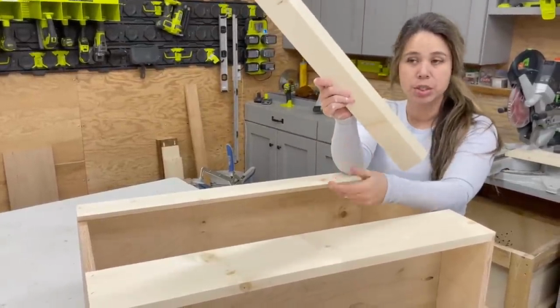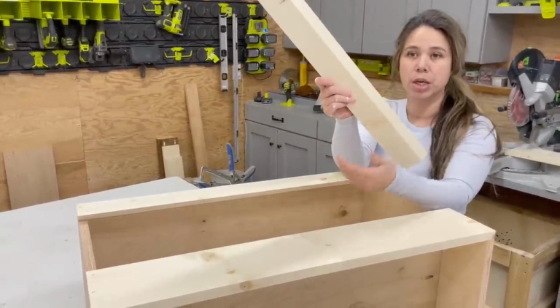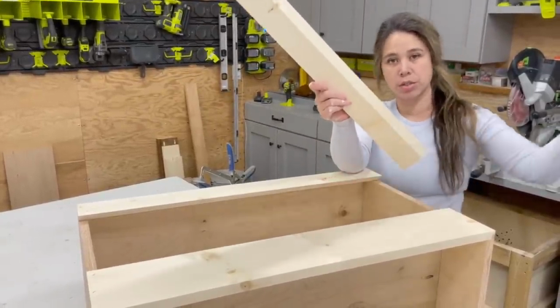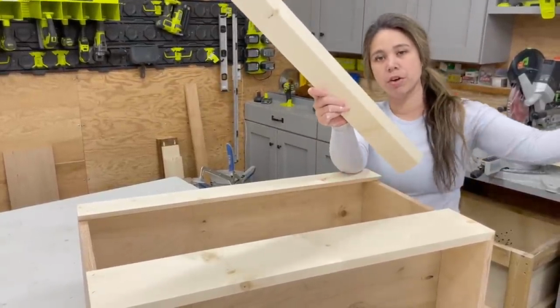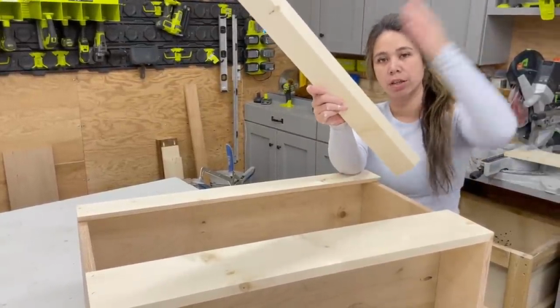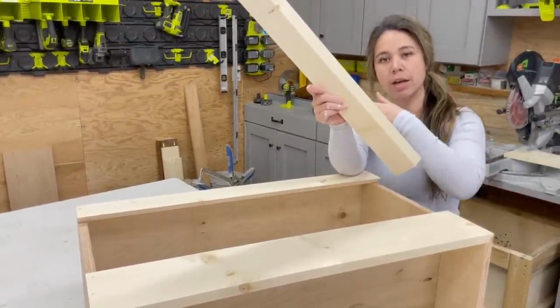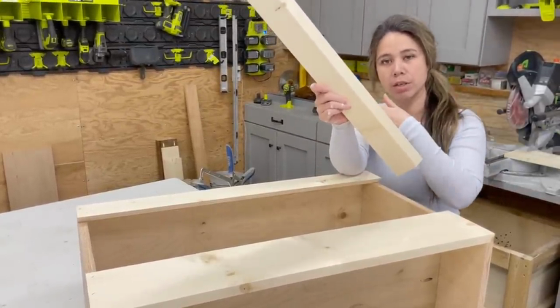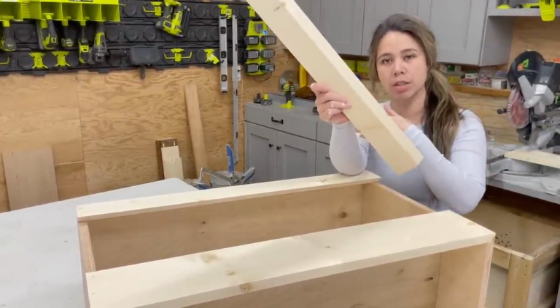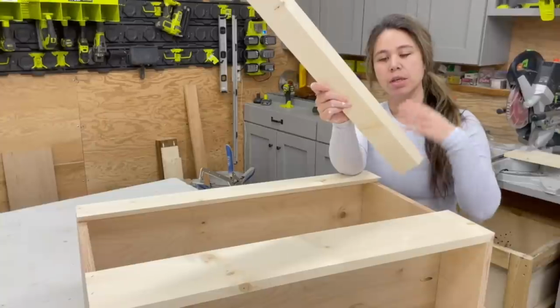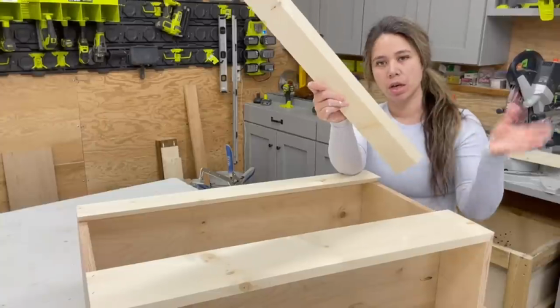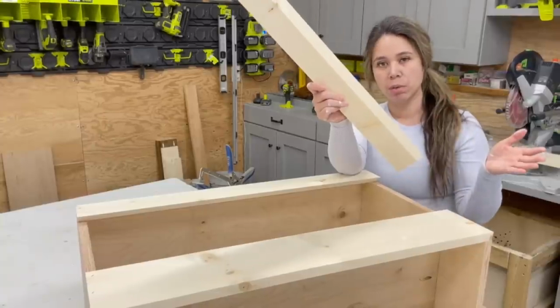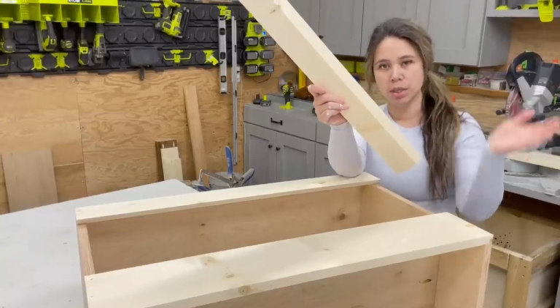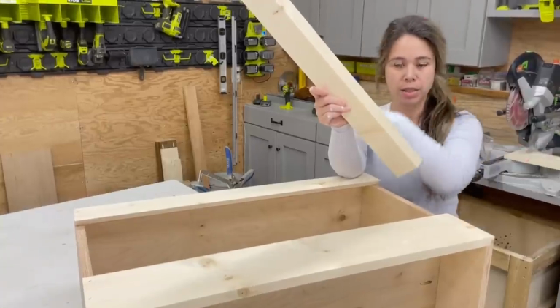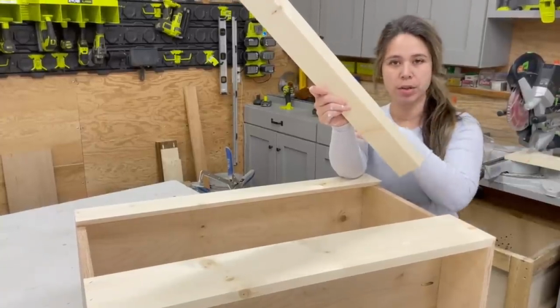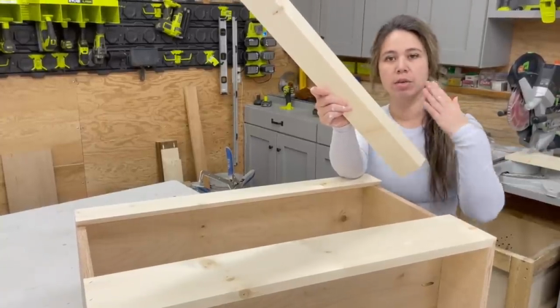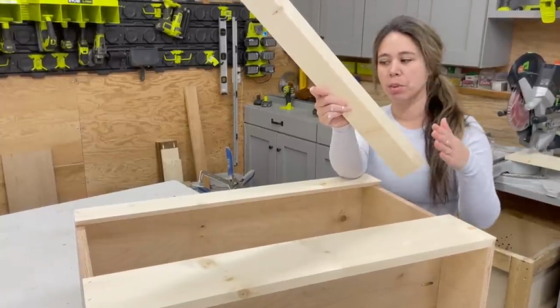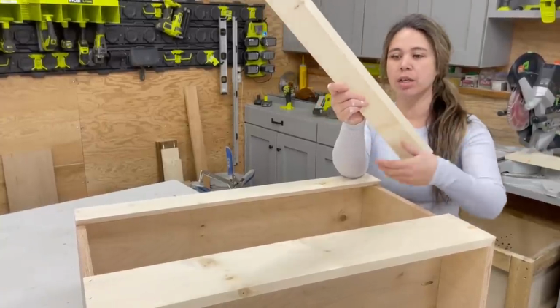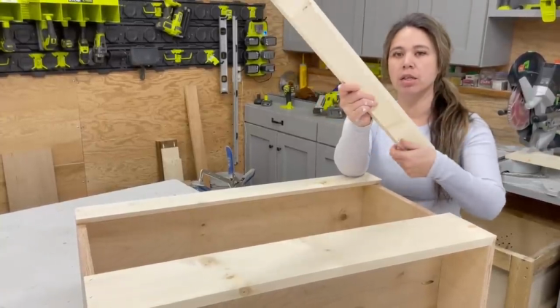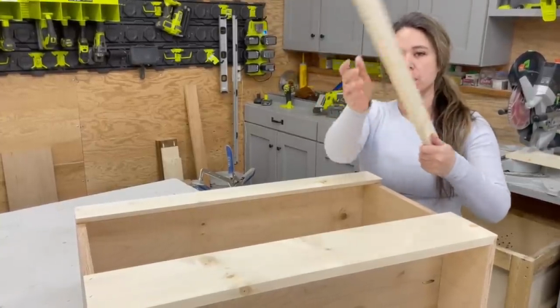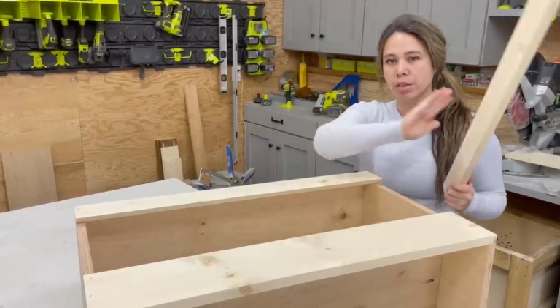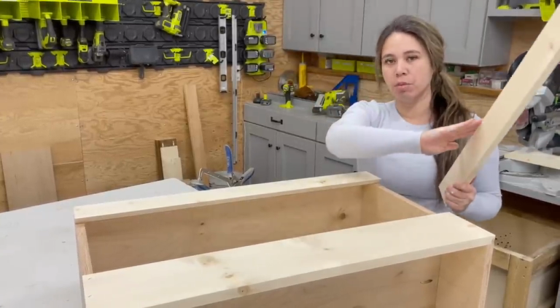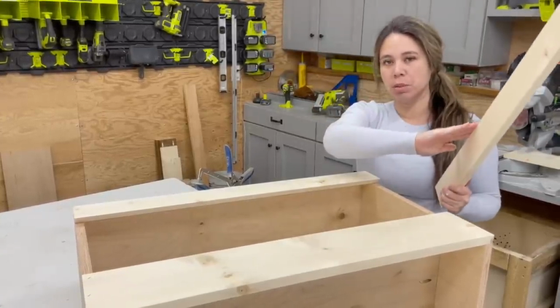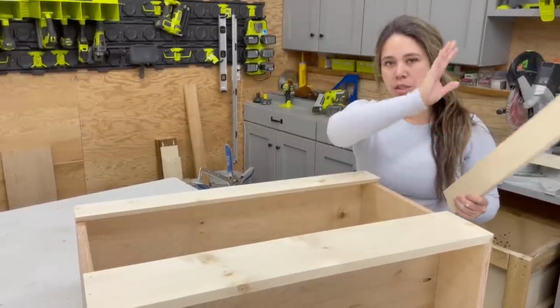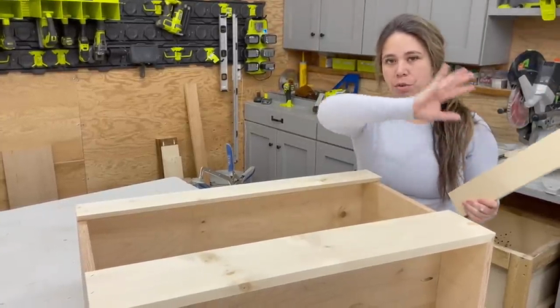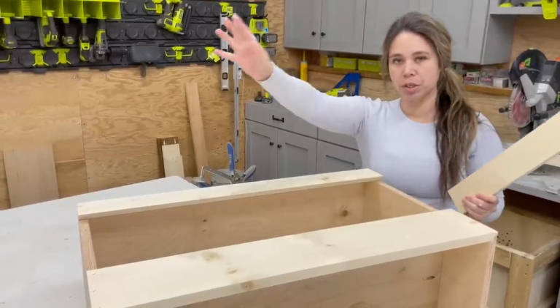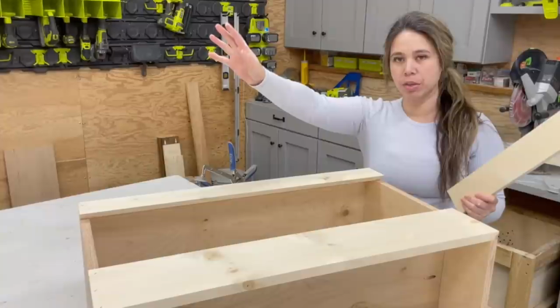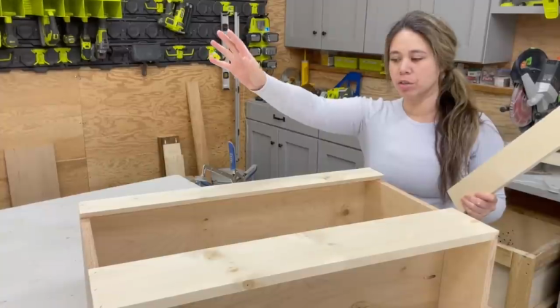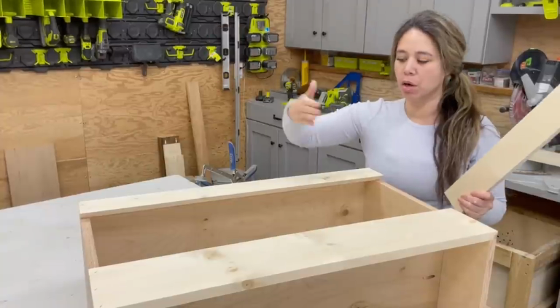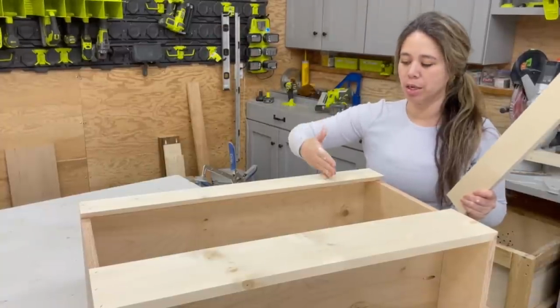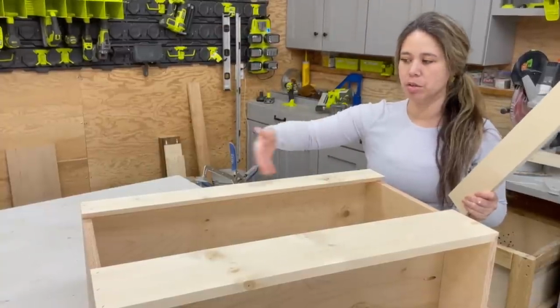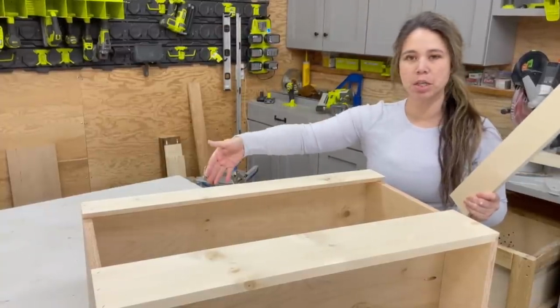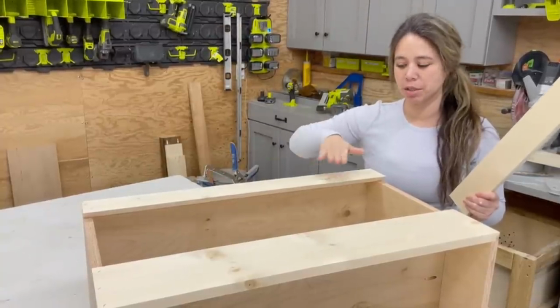What you really want to do is figure out the entire length of your closet, cut one one-by-six that entire length, rip it, and save one of the pieces for the cleat that goes on the wall, and then use the remaining piece to make the French cleat for hanging.